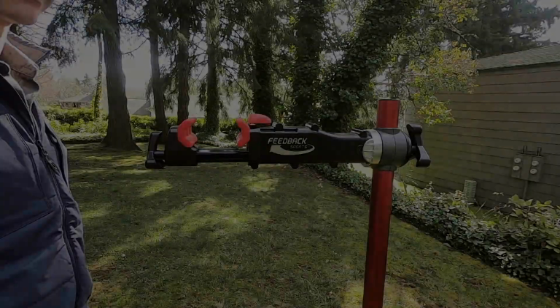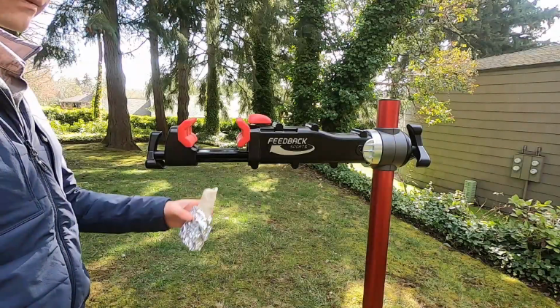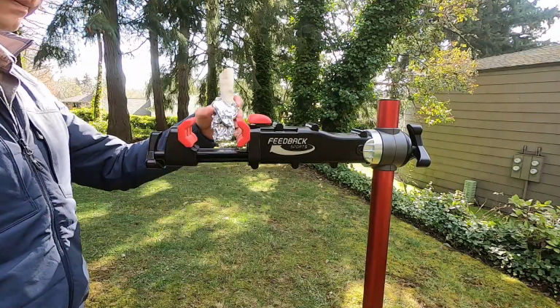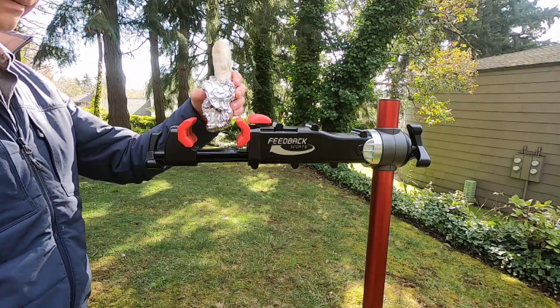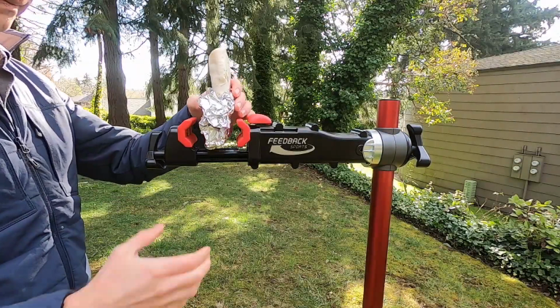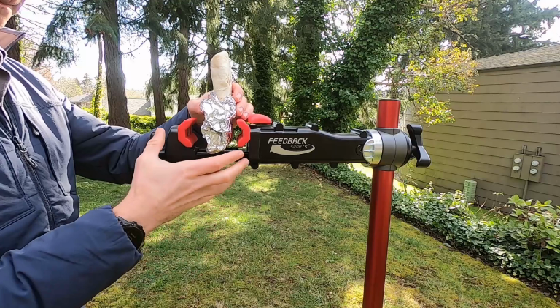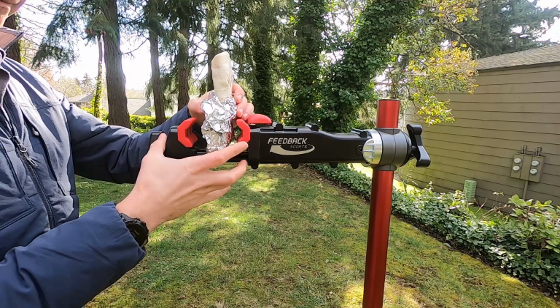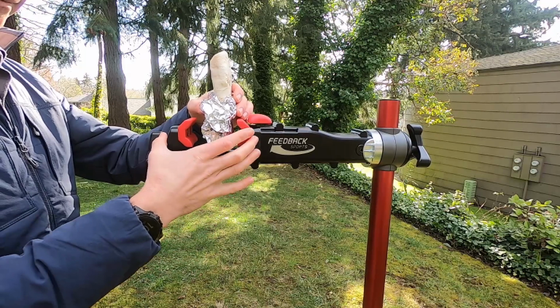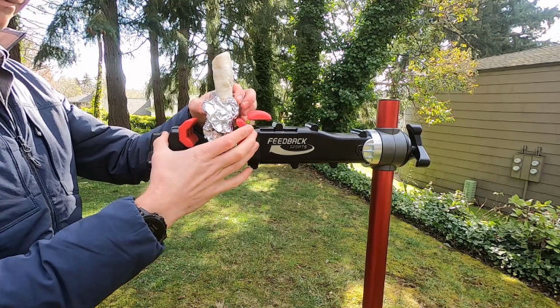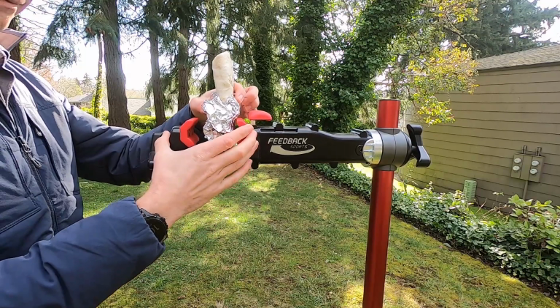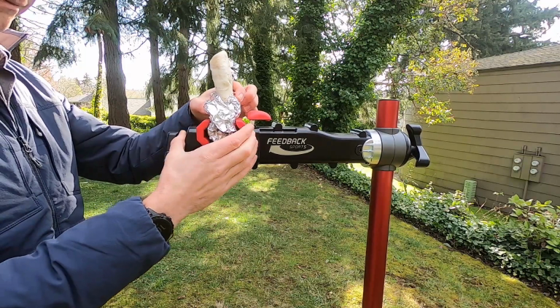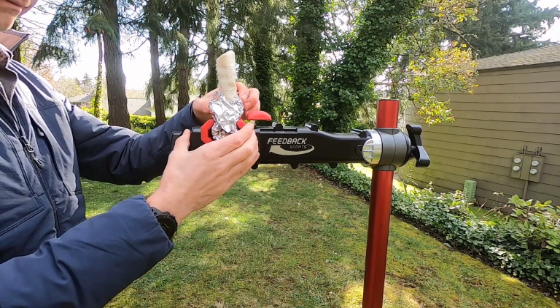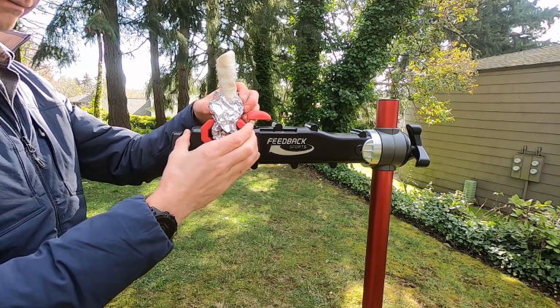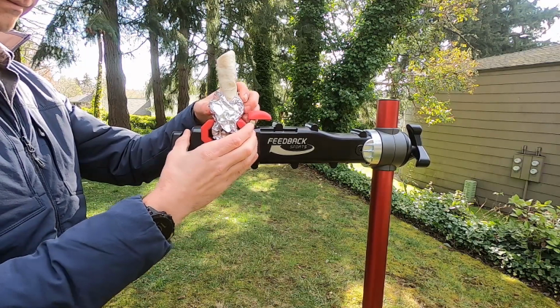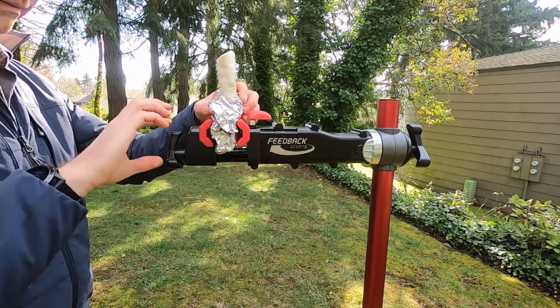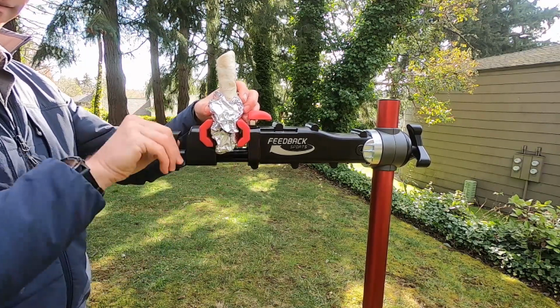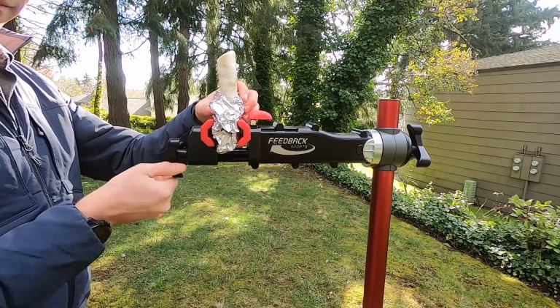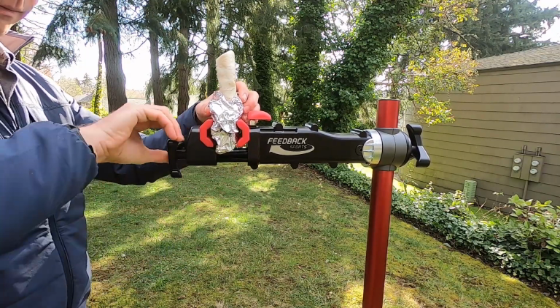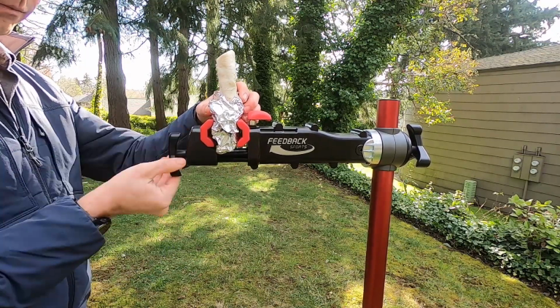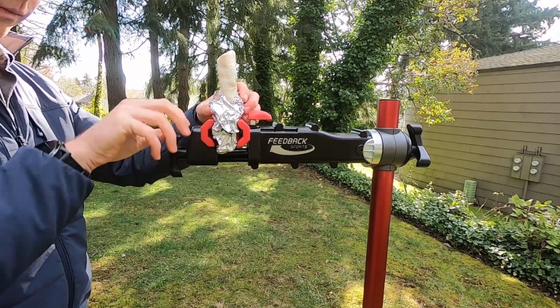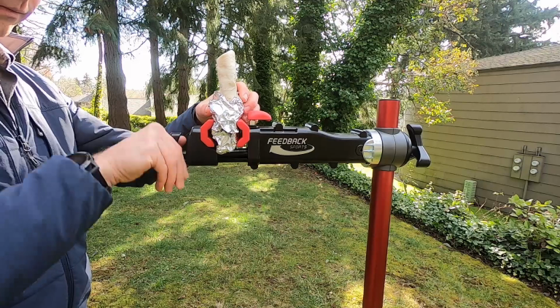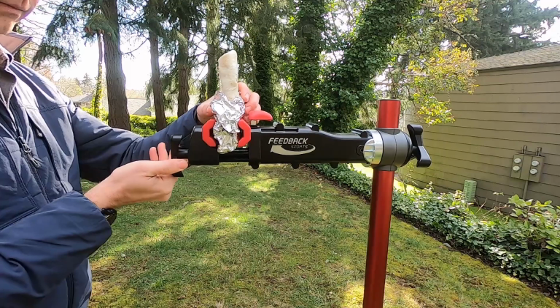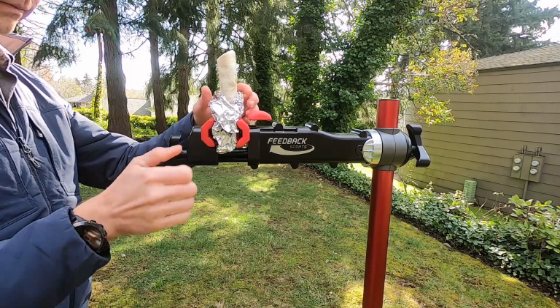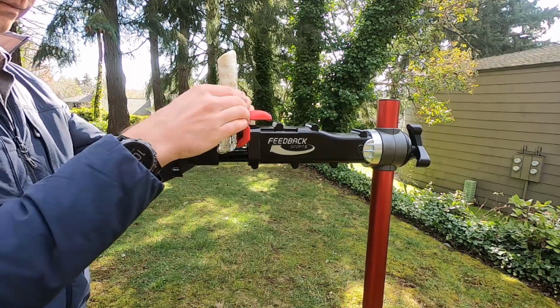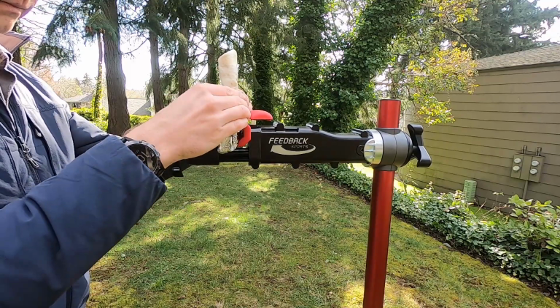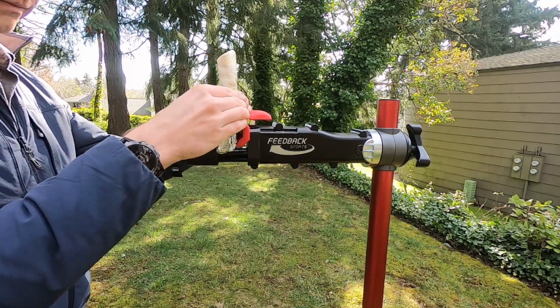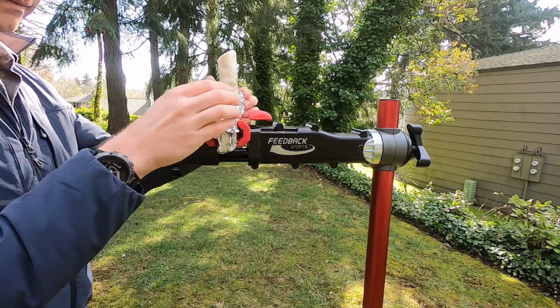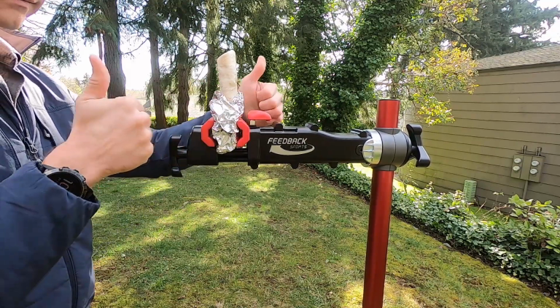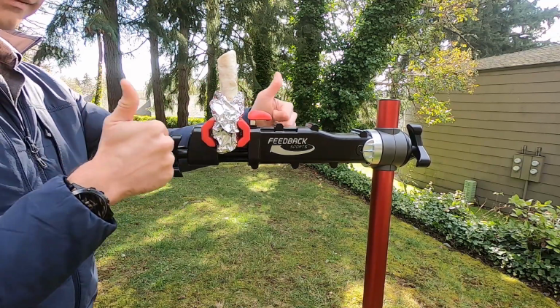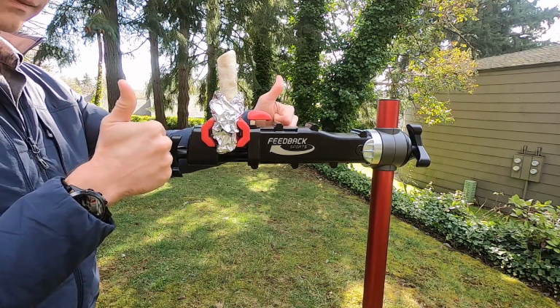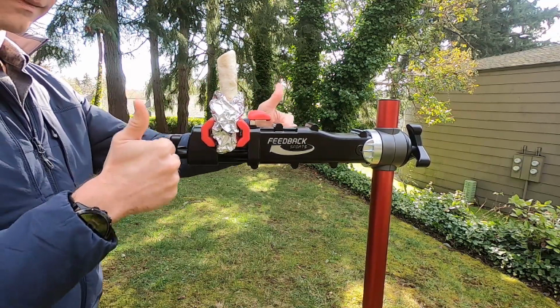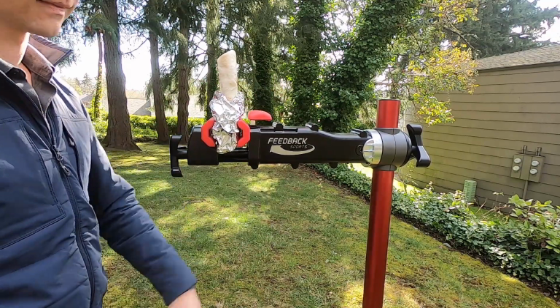A lesser known feature — the clamp arm doubles as a burrito holder. Don't forget to secure your bike or burrito with a few turns of the small tri-knob.